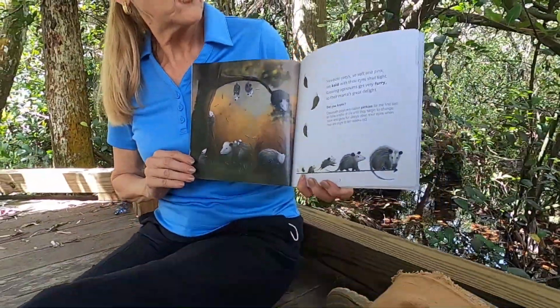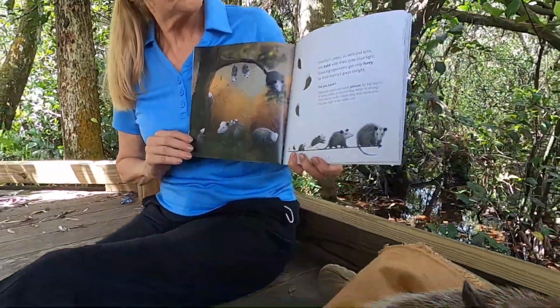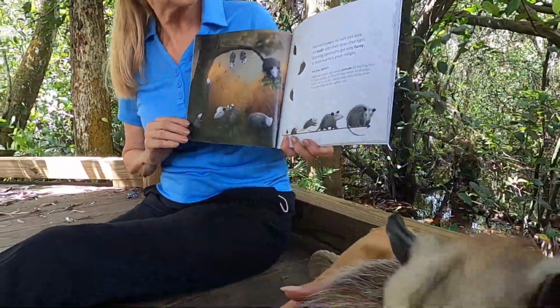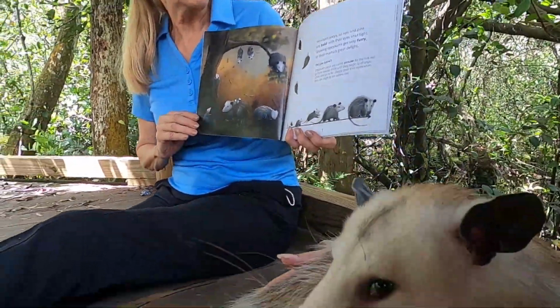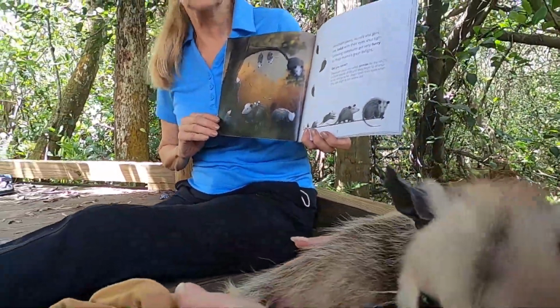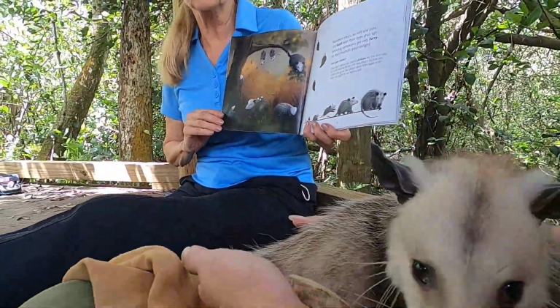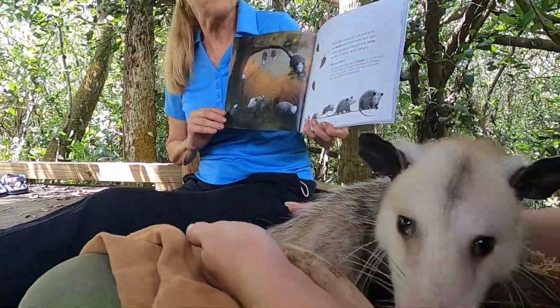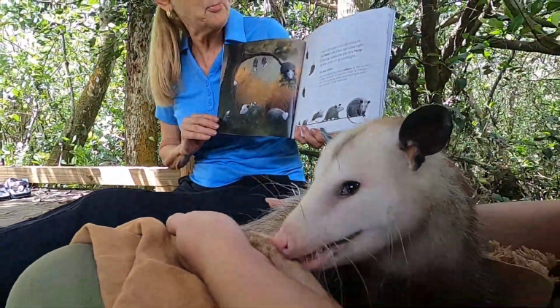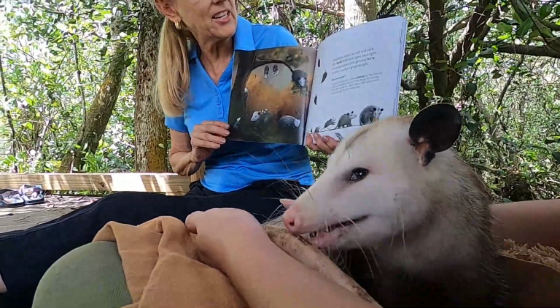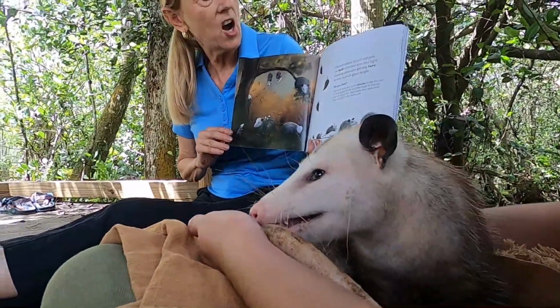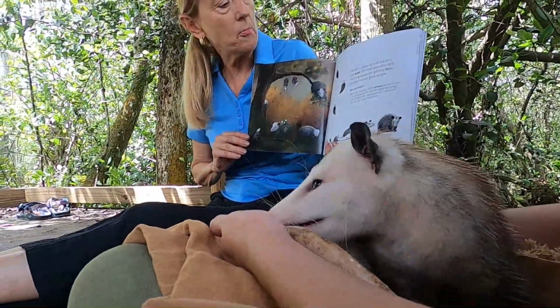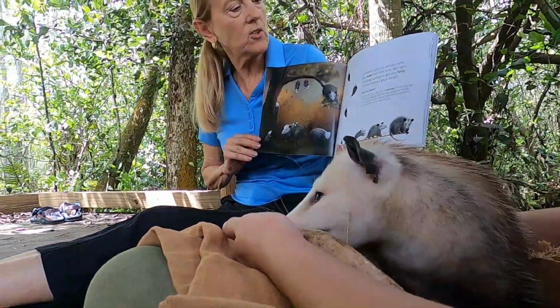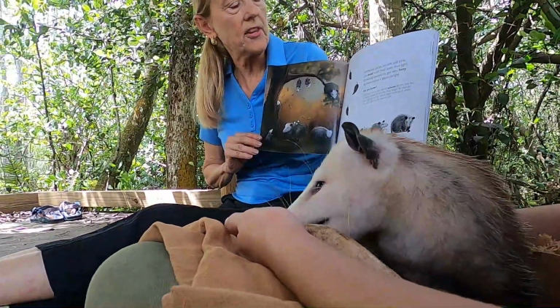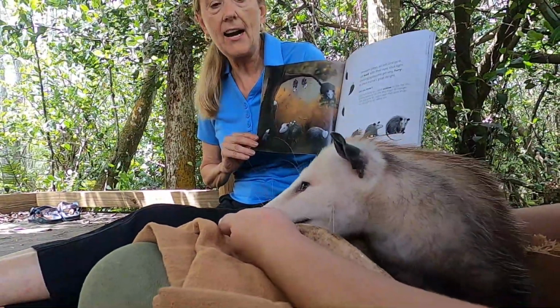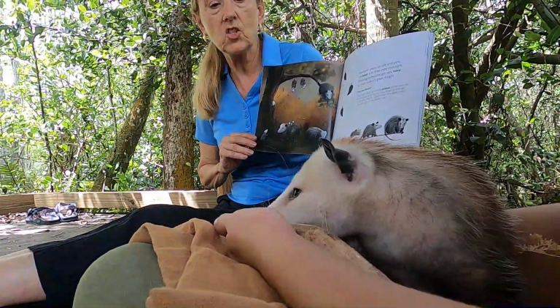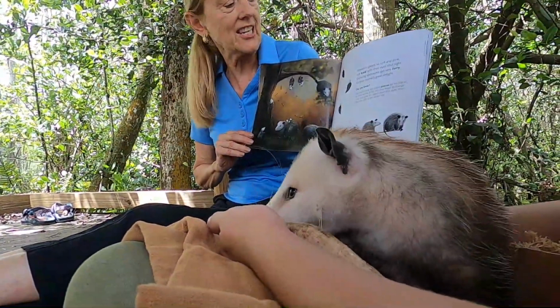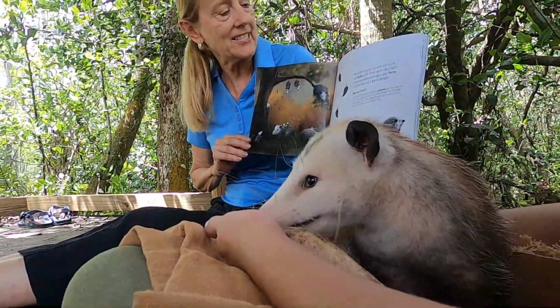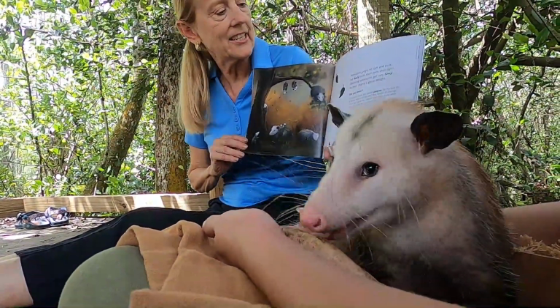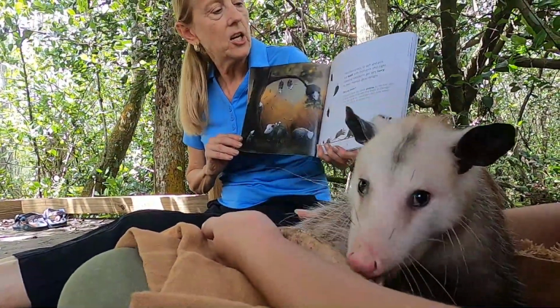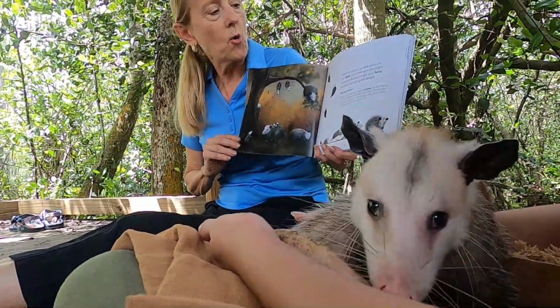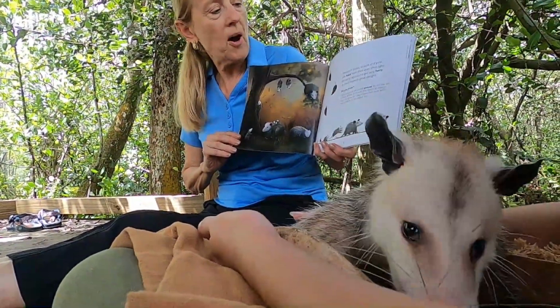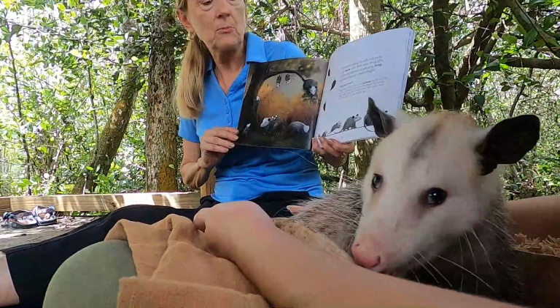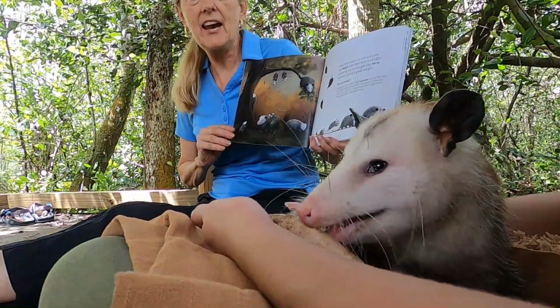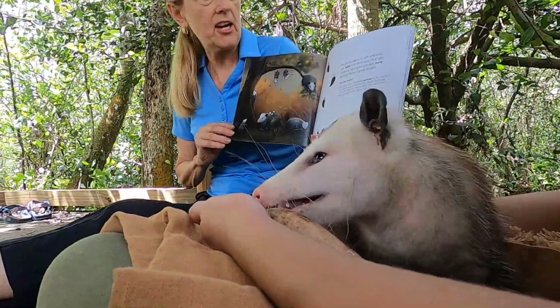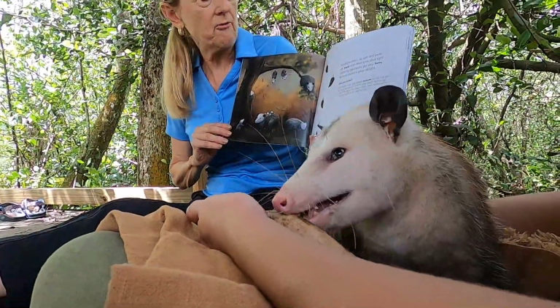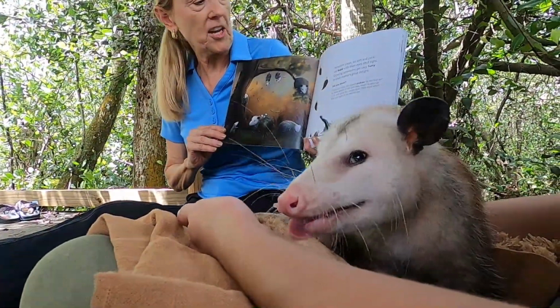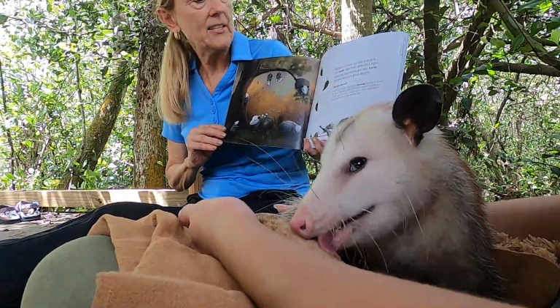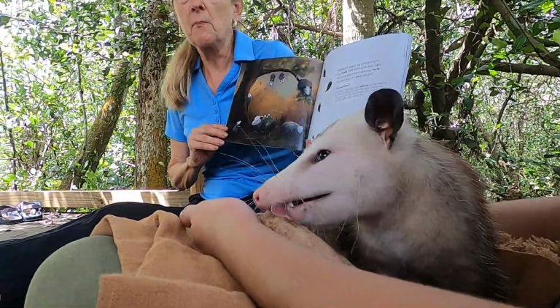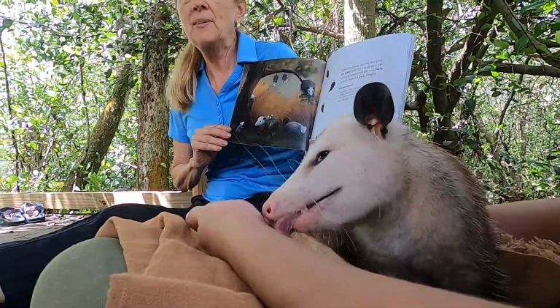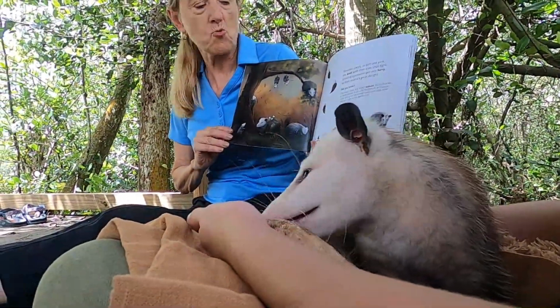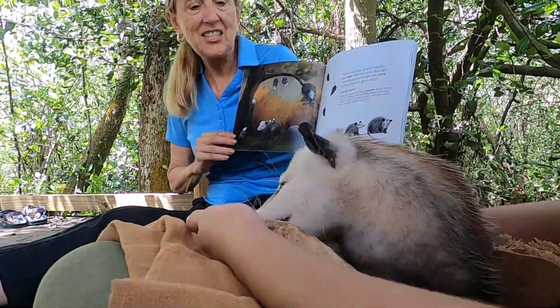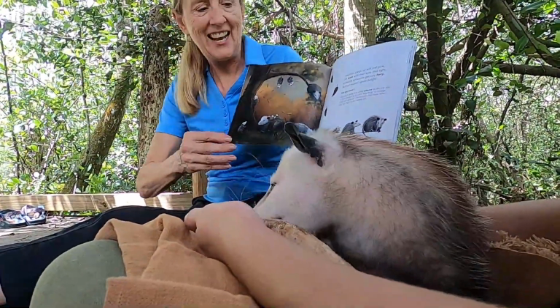Newborn joeys, so soft and pink, are bald with their eyes shut tight. Growing opossums get very furry to their Mama's great delight.